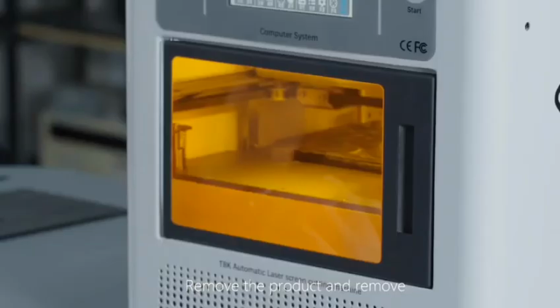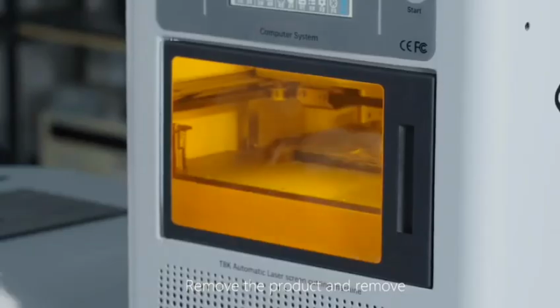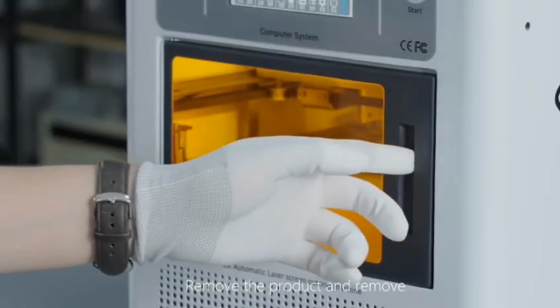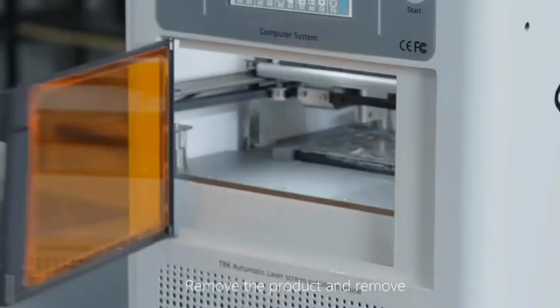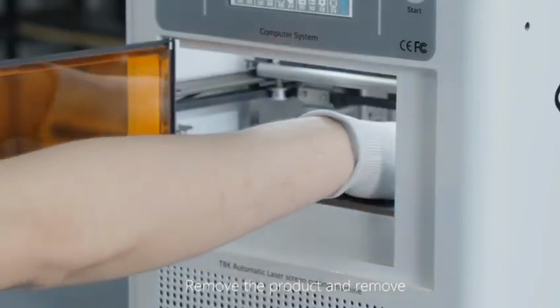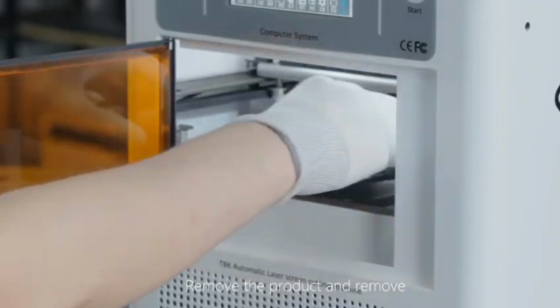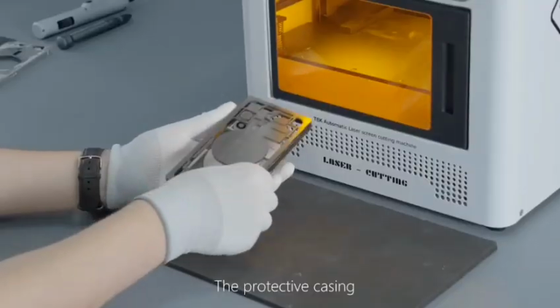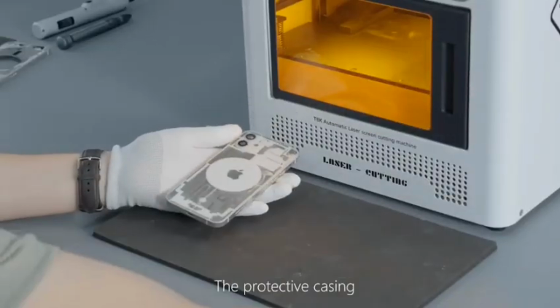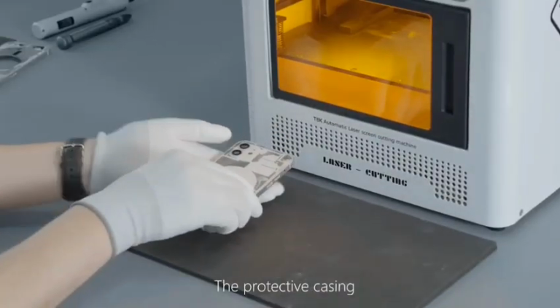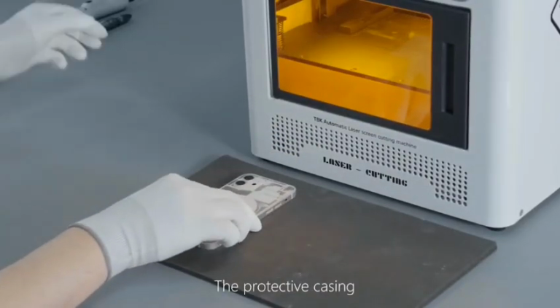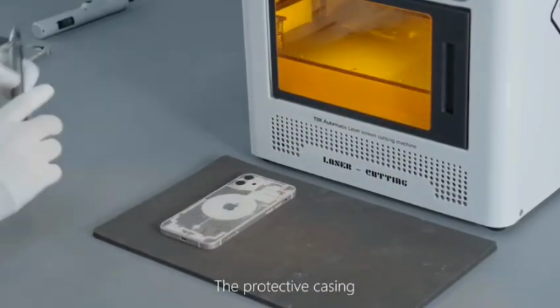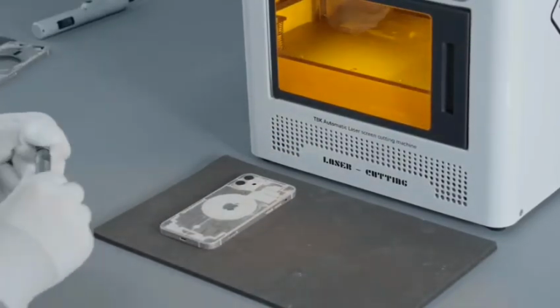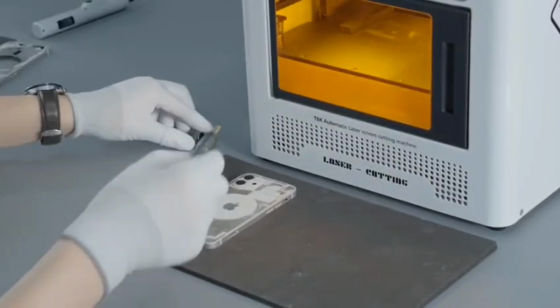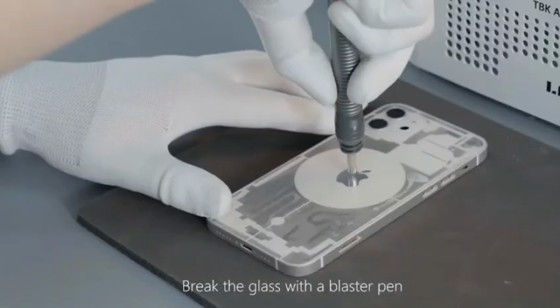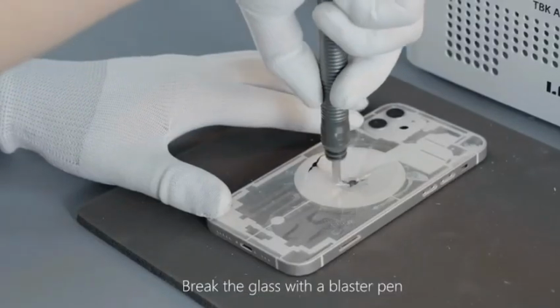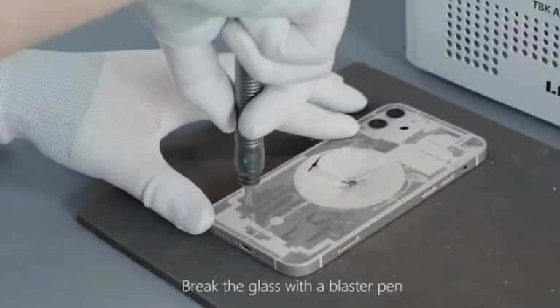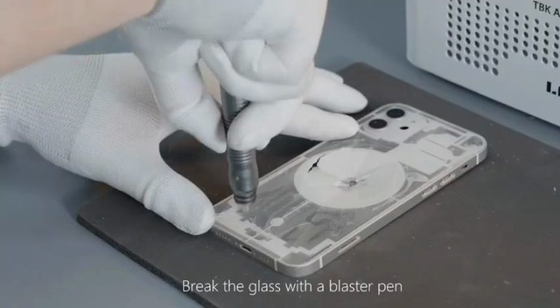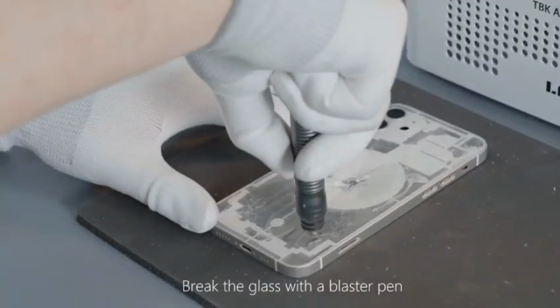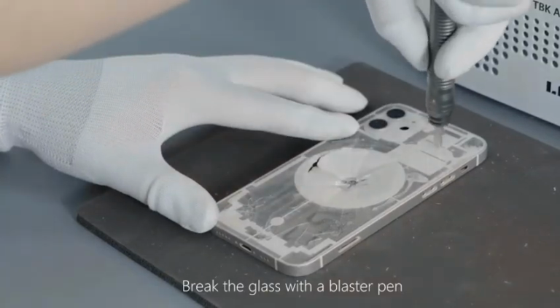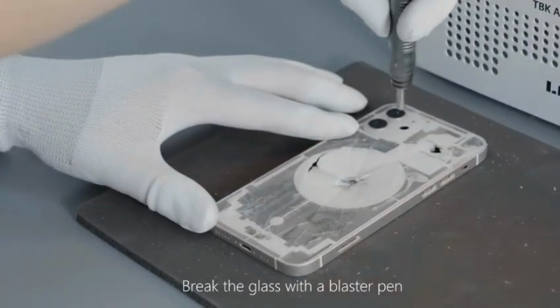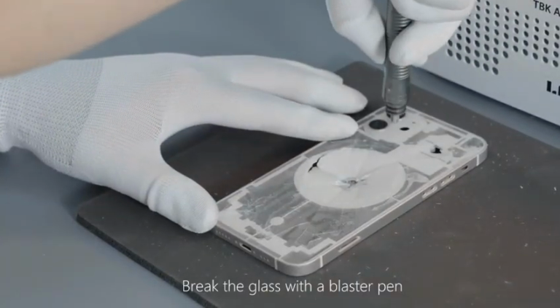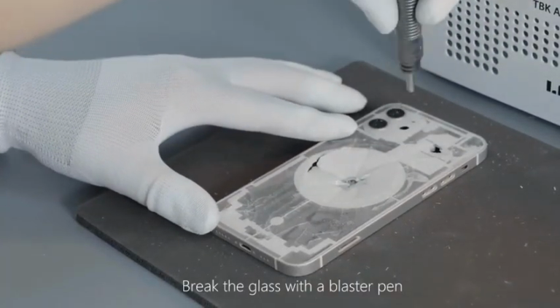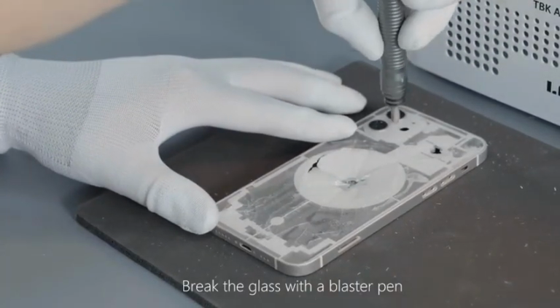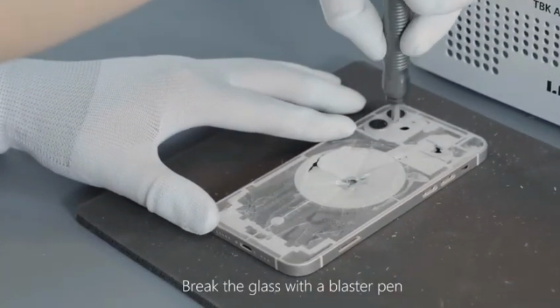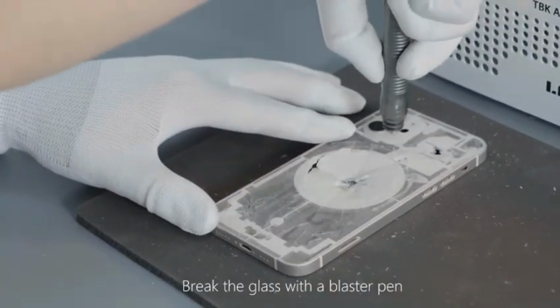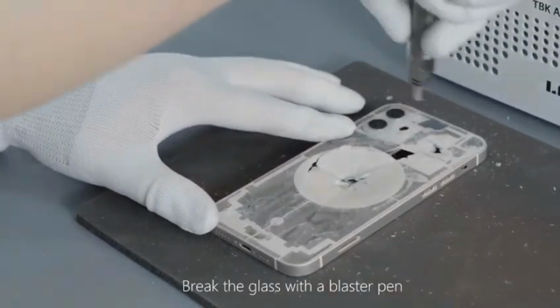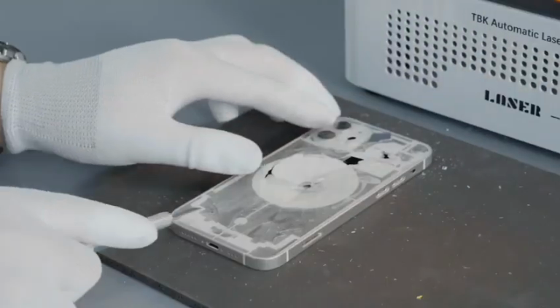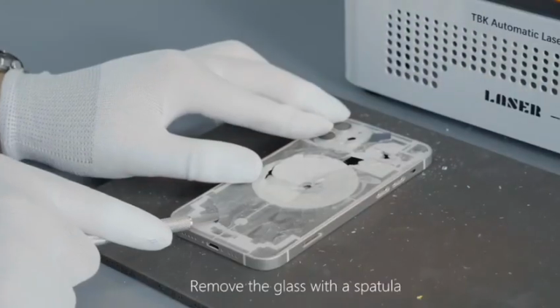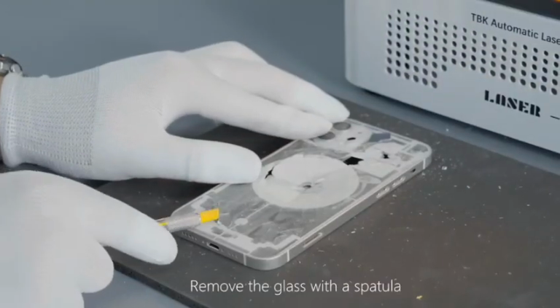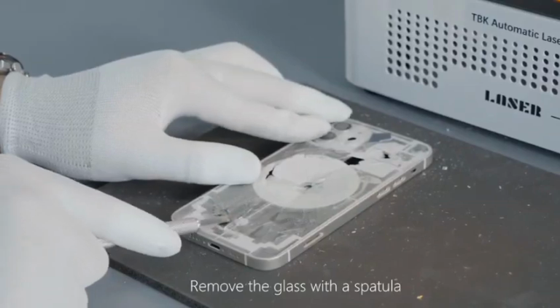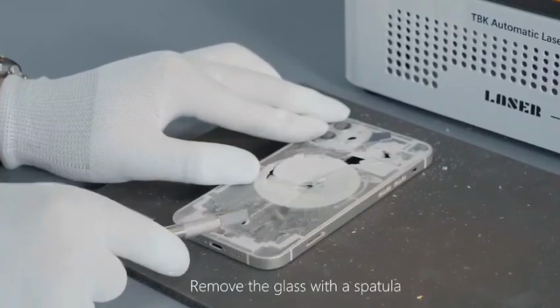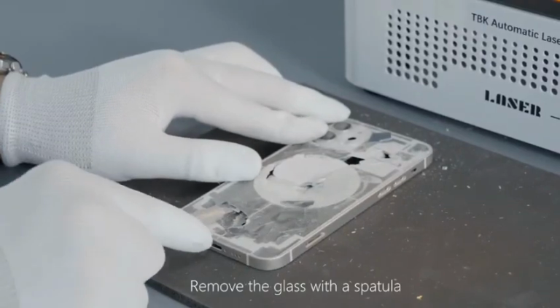Remove the product and remove the protective casing. Break the gloss with a blaster pin, then remove the gloss with a spatula.